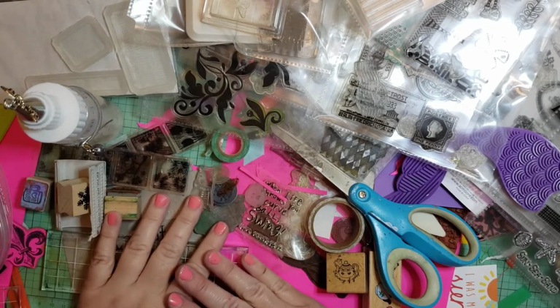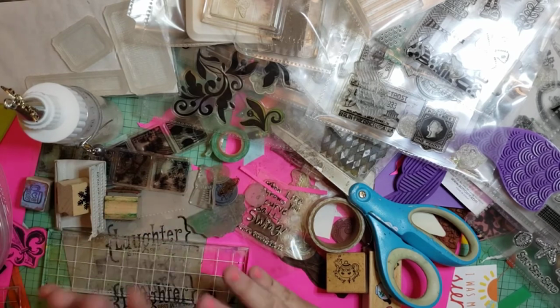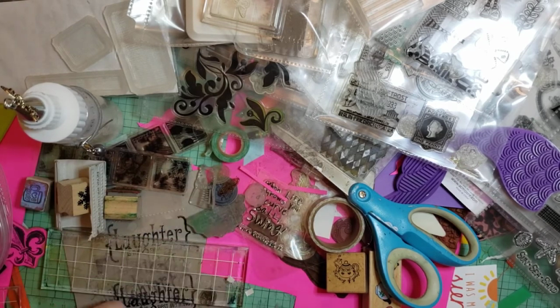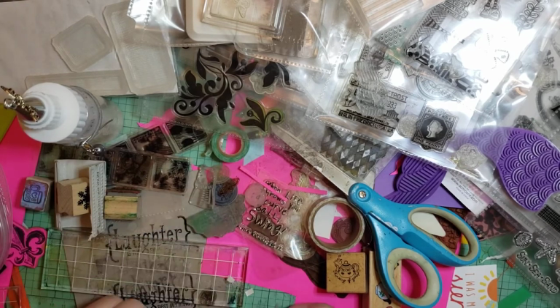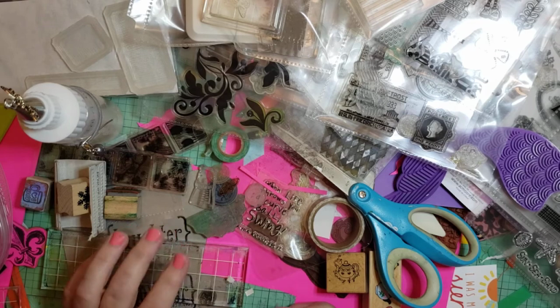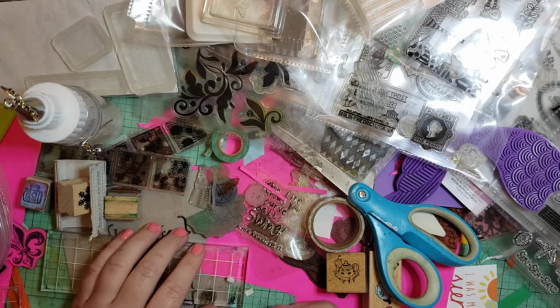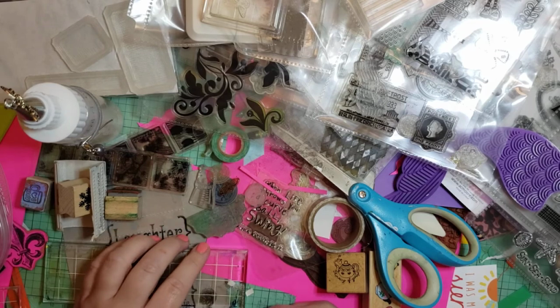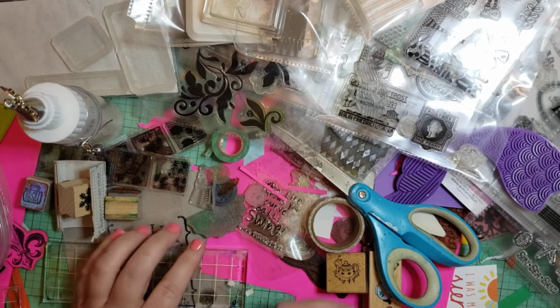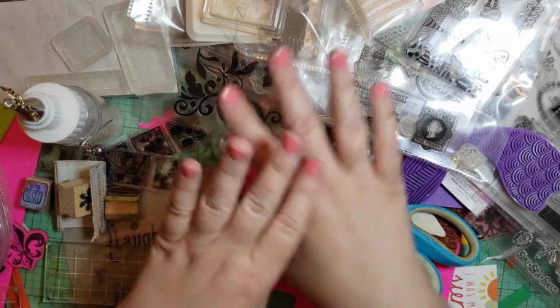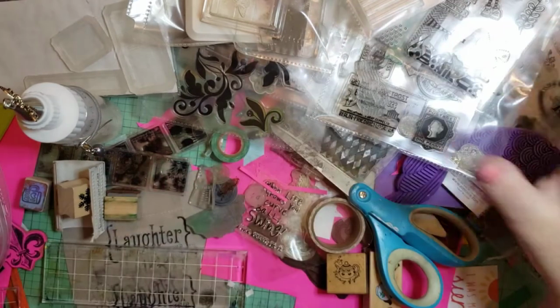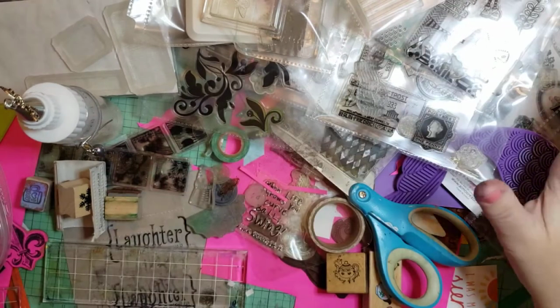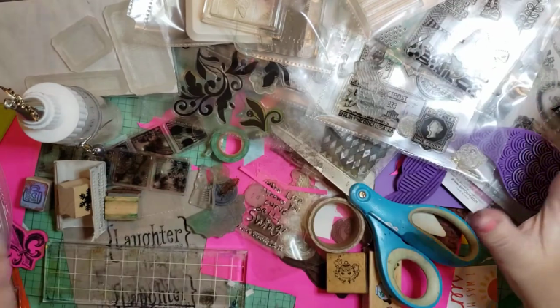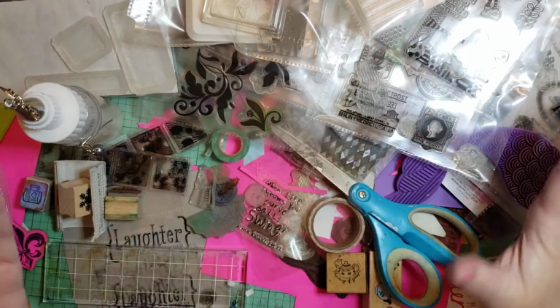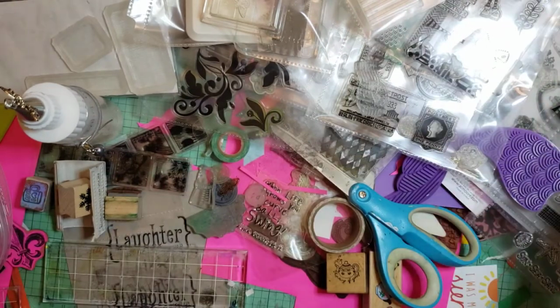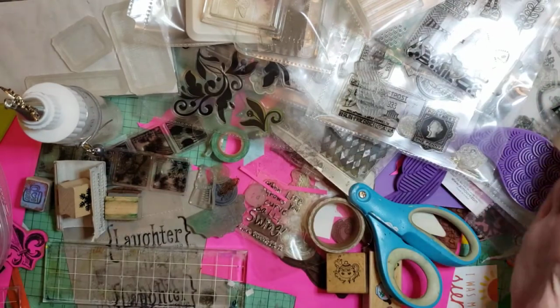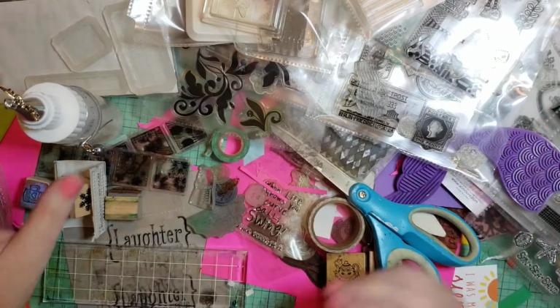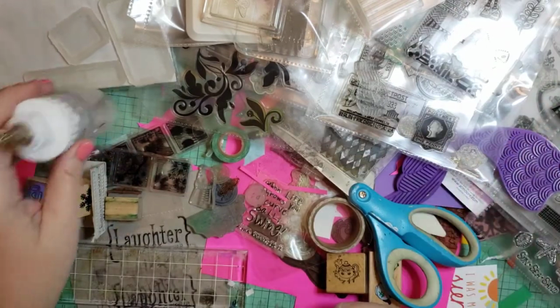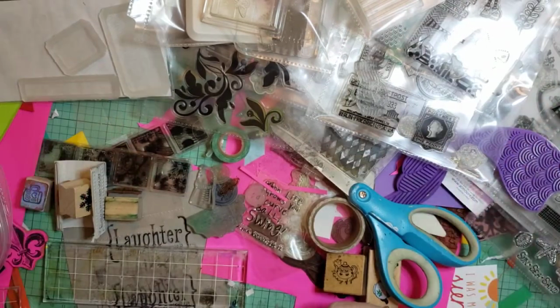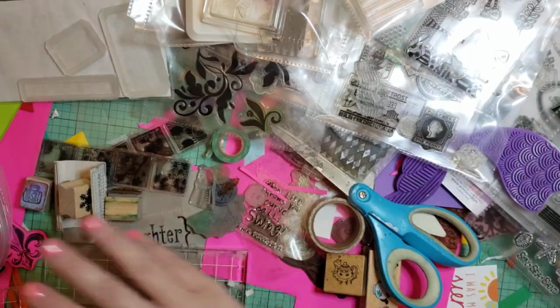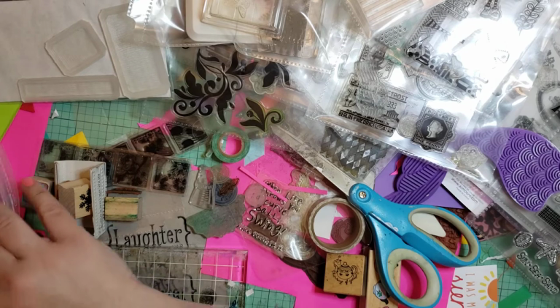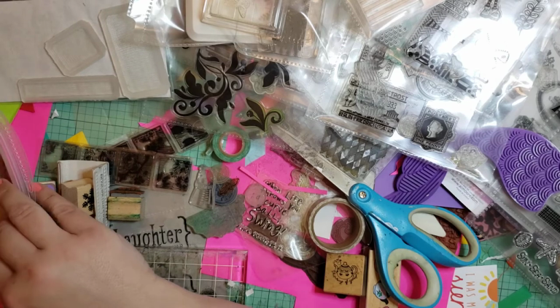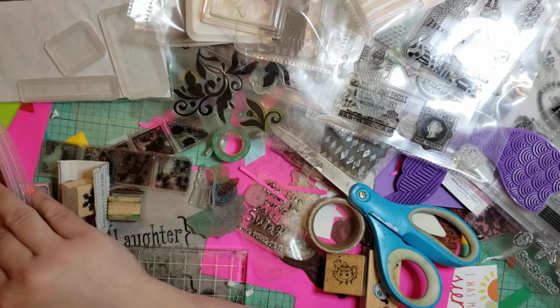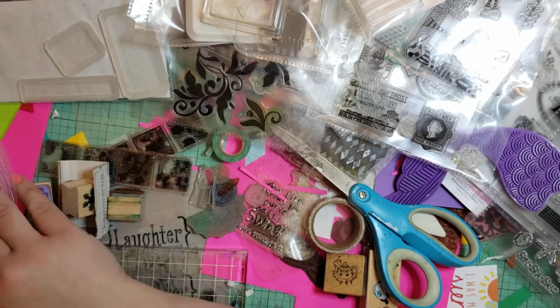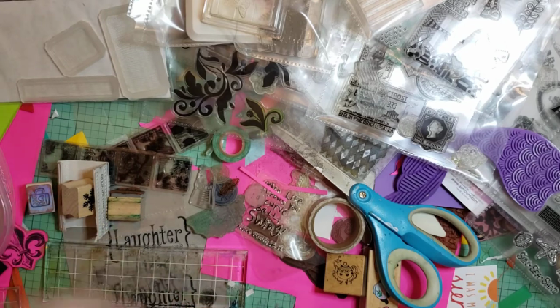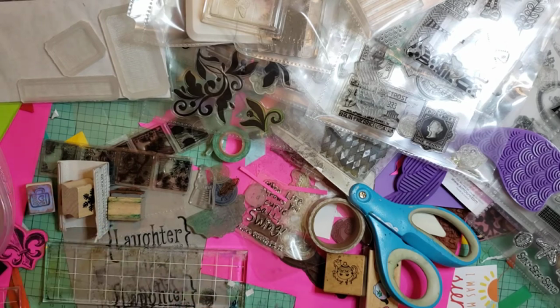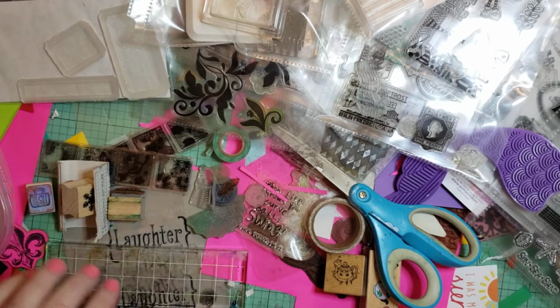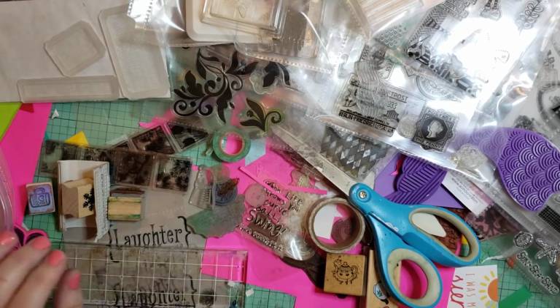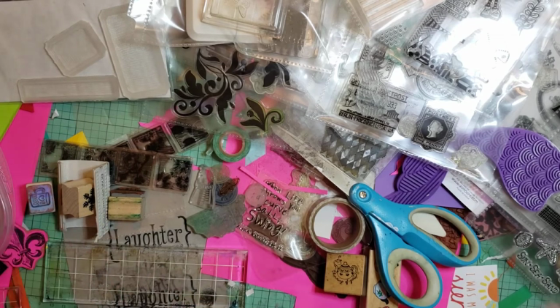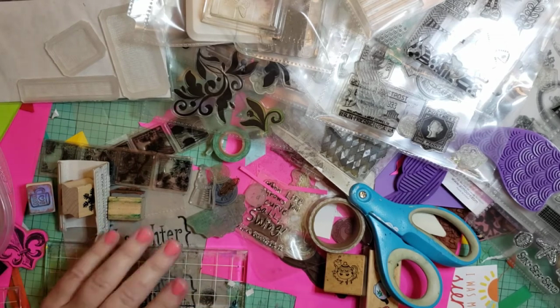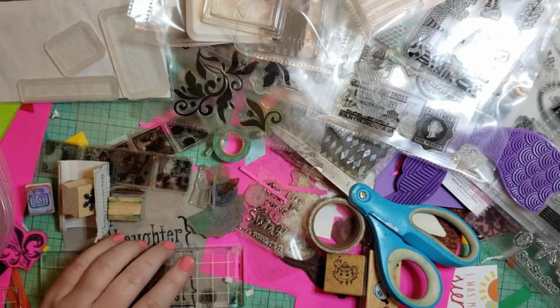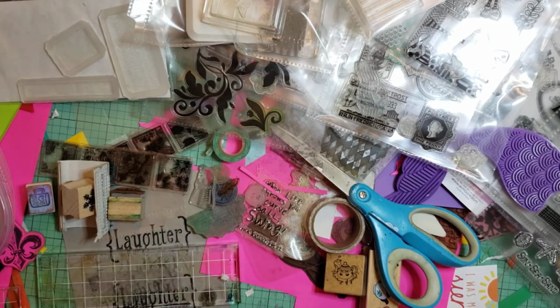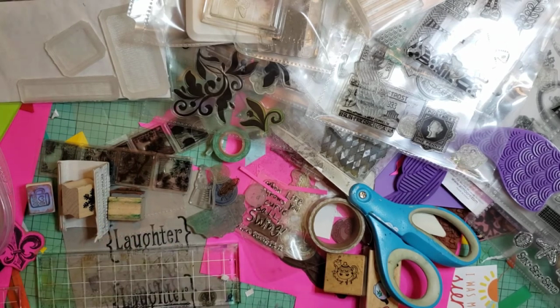I am working on cleaning my craft room, and obviously, as you can see today, I'm working on stamps. And with my stamps, I did a thing, and I thought I would show you.